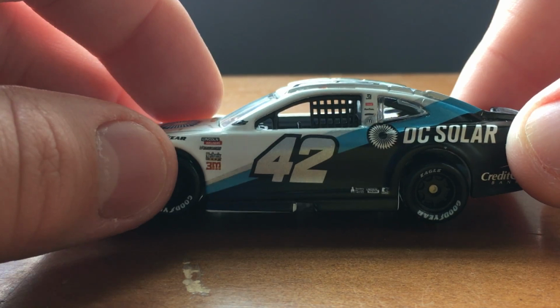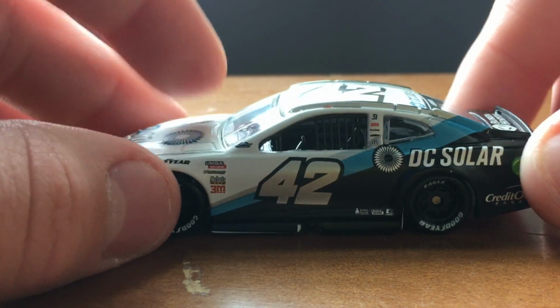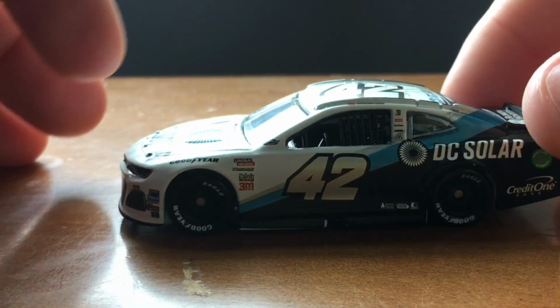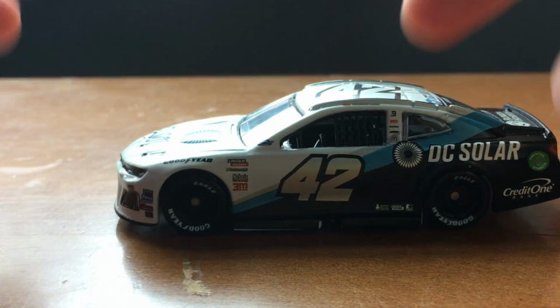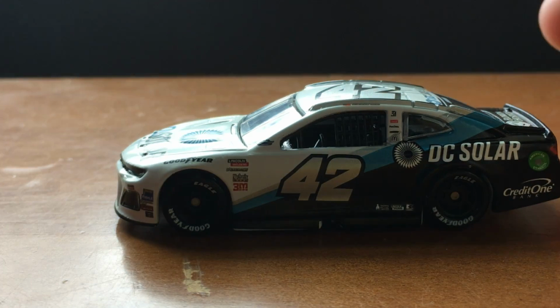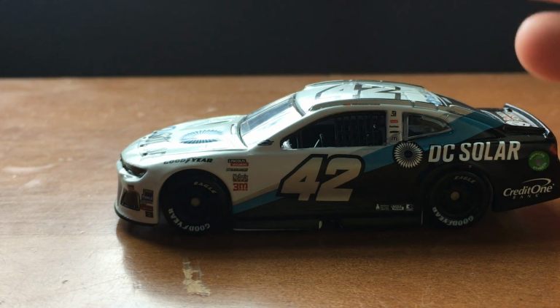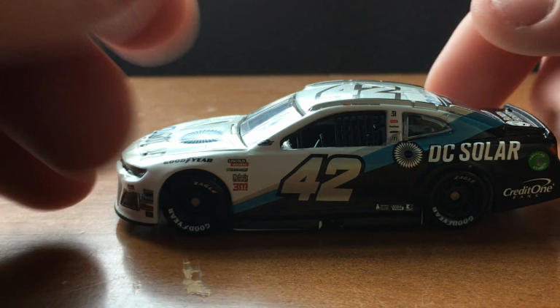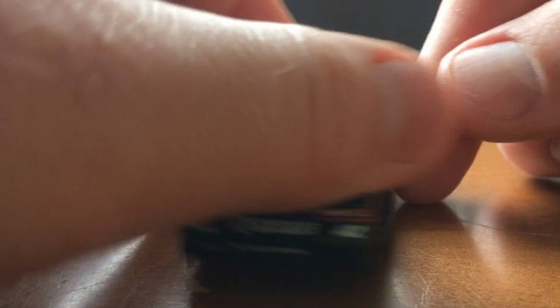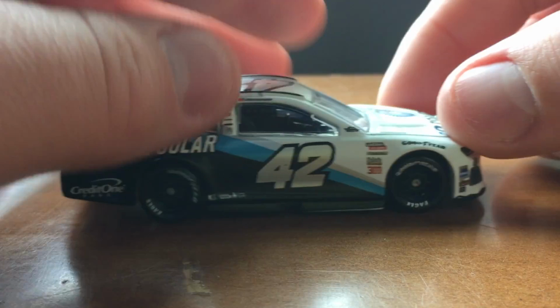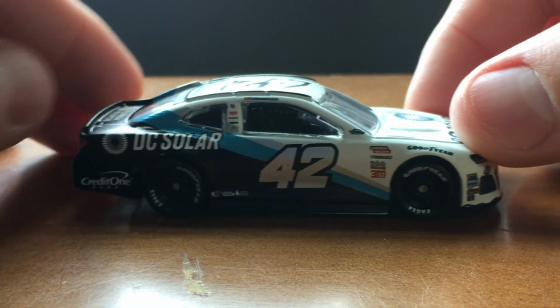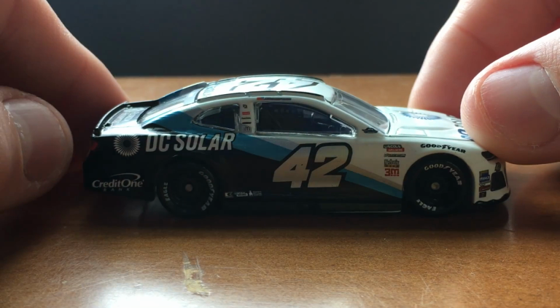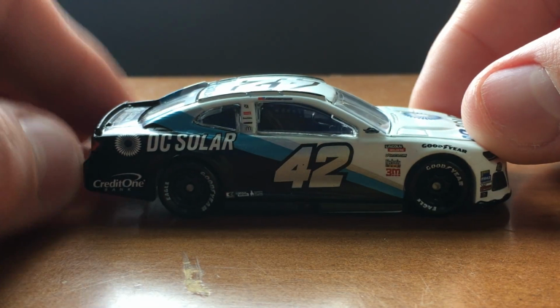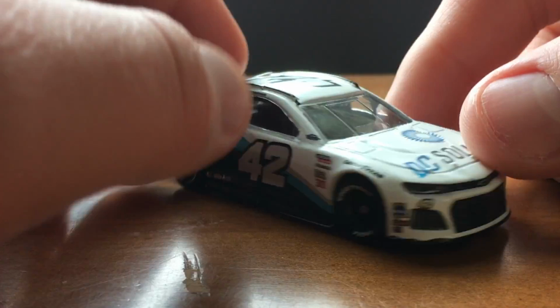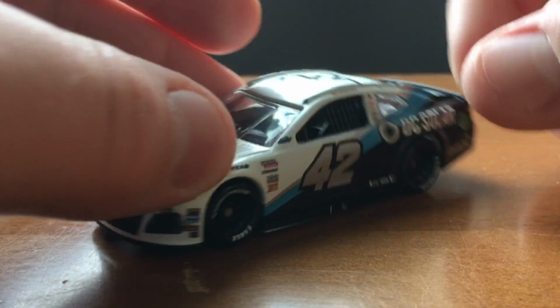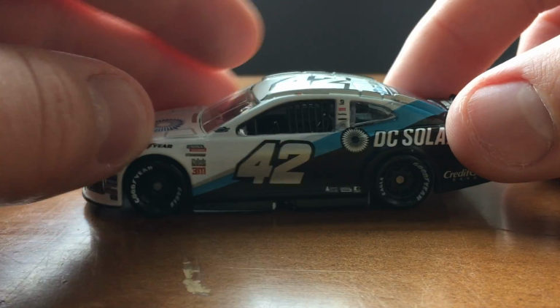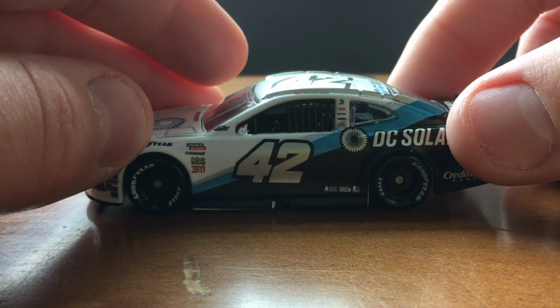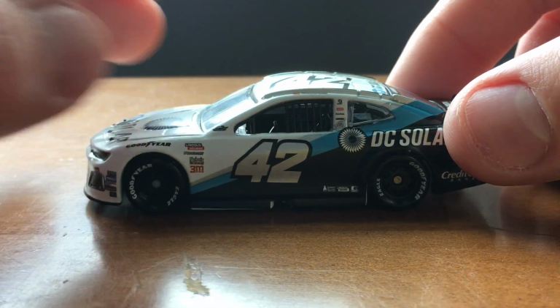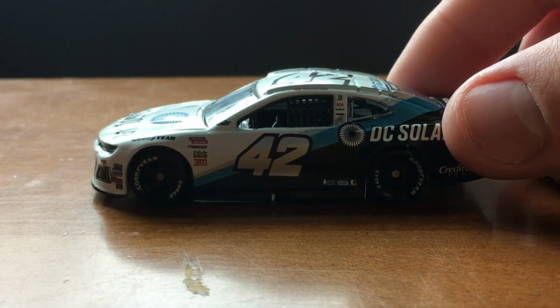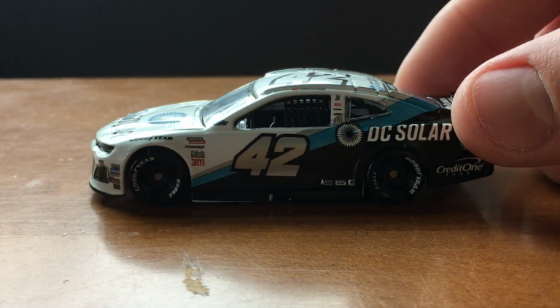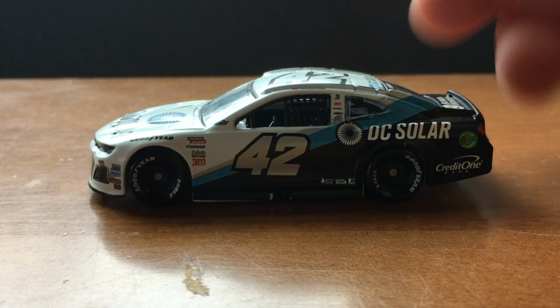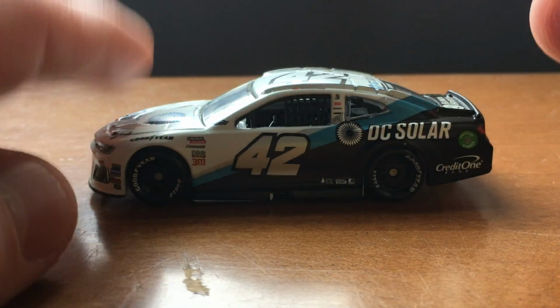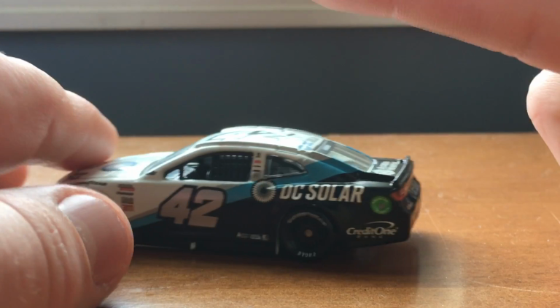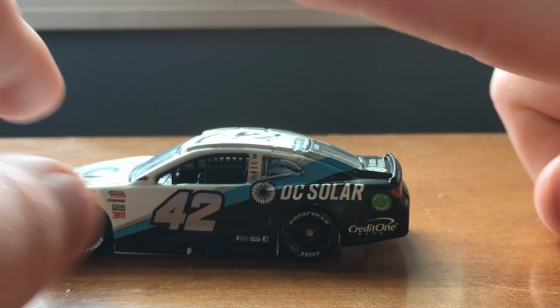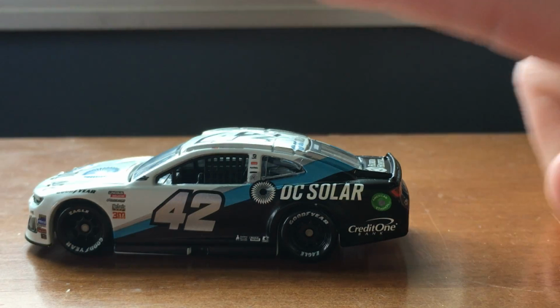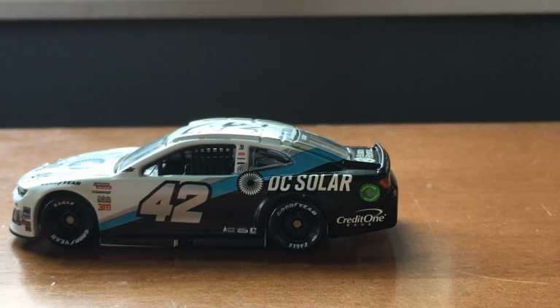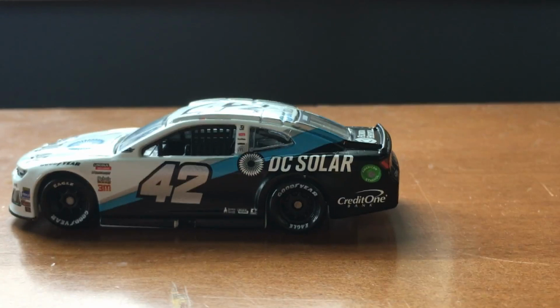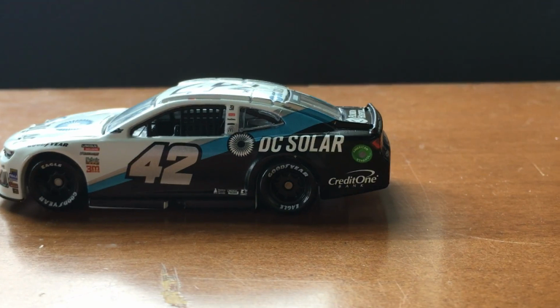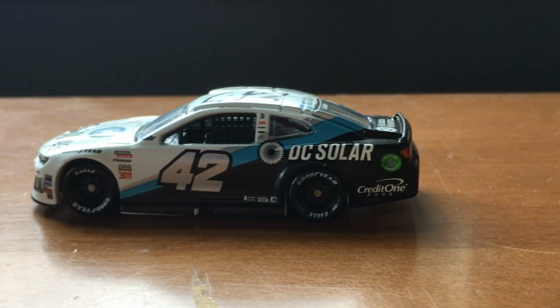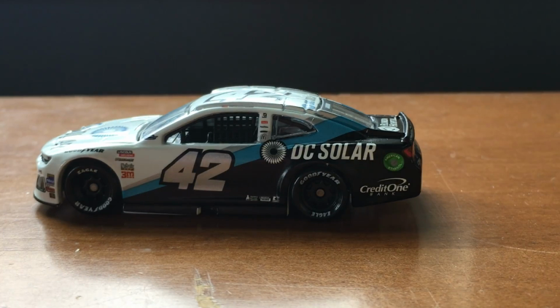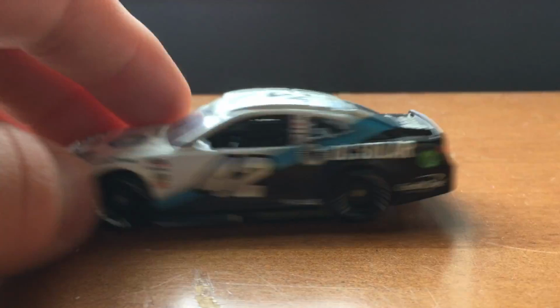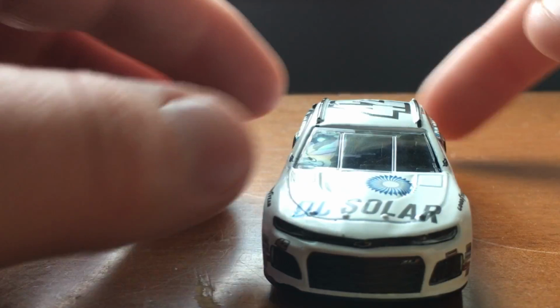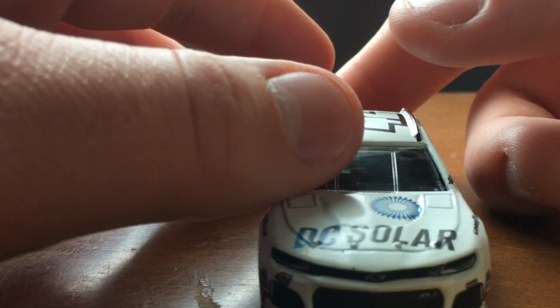Look at that. This side is straight but the thing's facing like a teeter-totter. It's crazy. Alright, let's go ahead and go to sponsors.